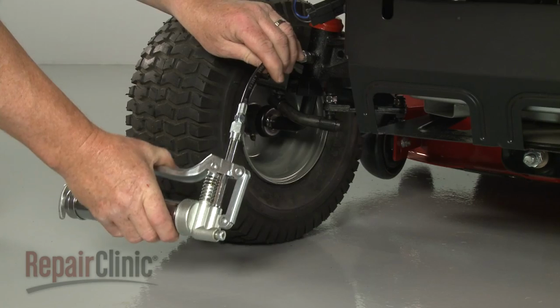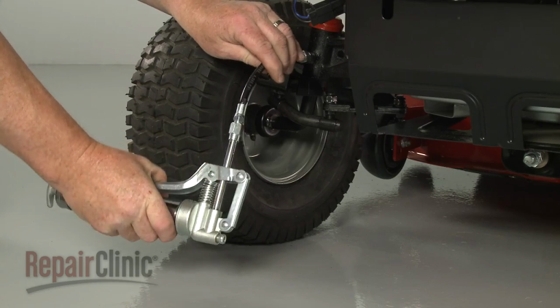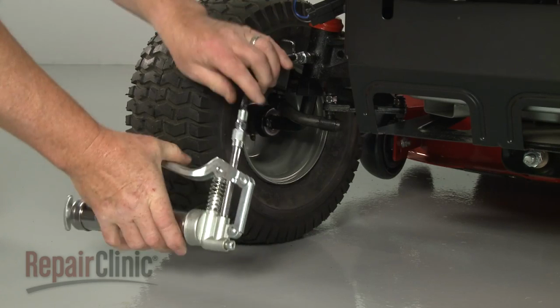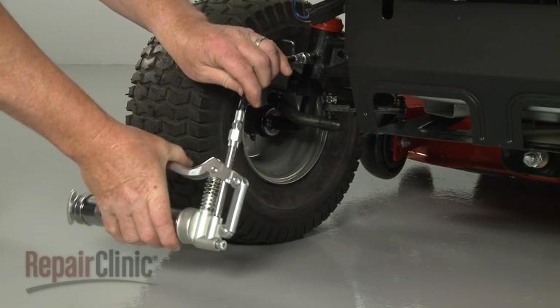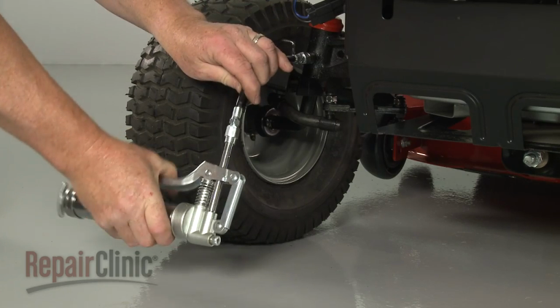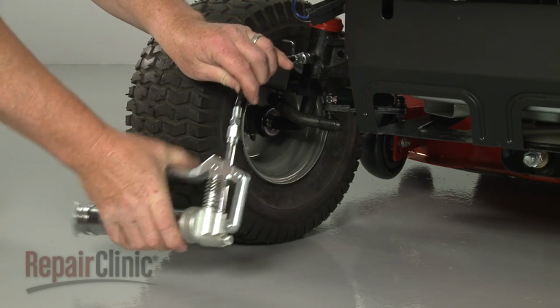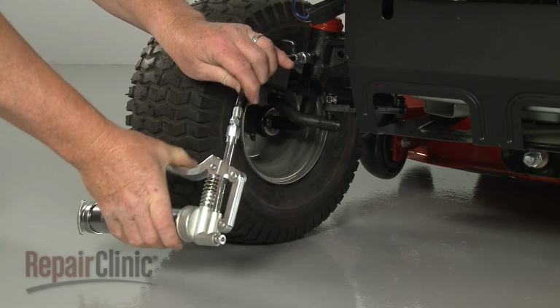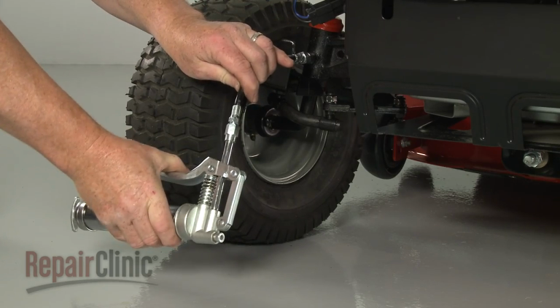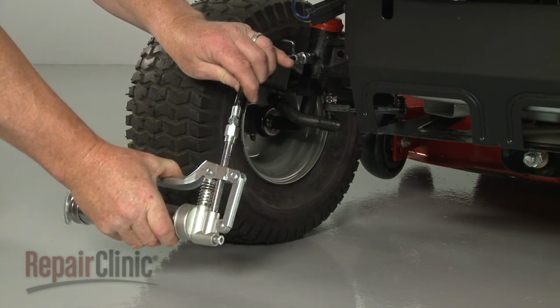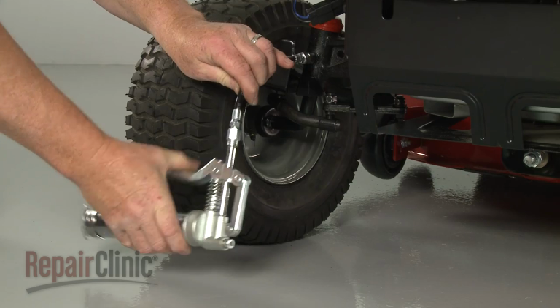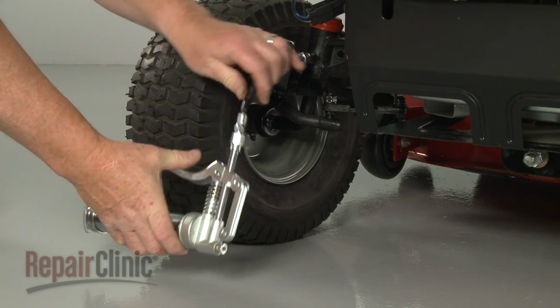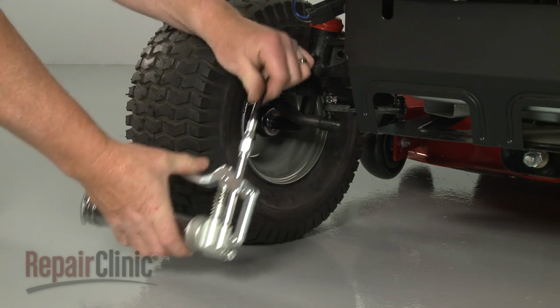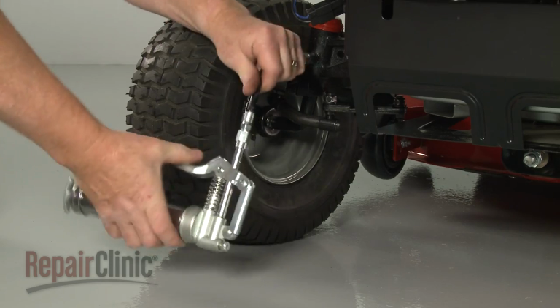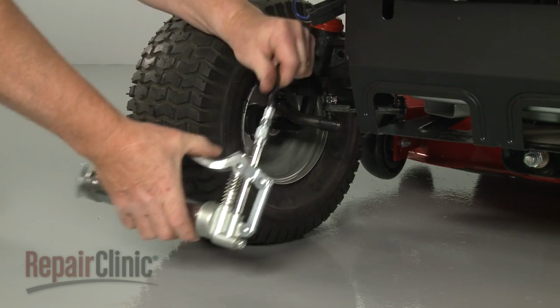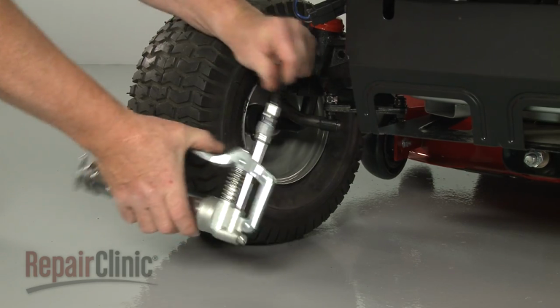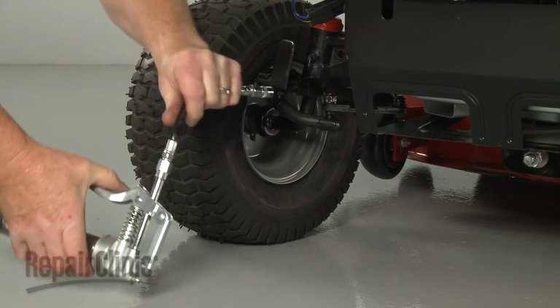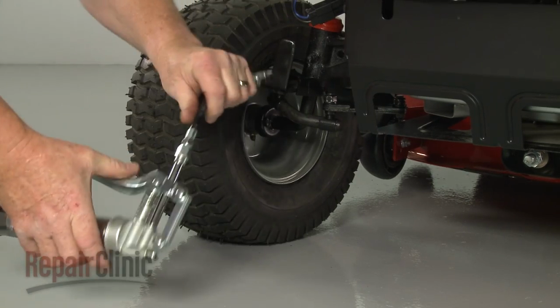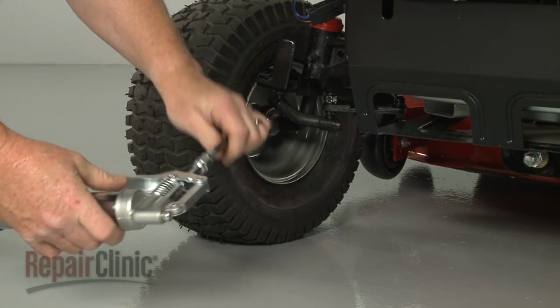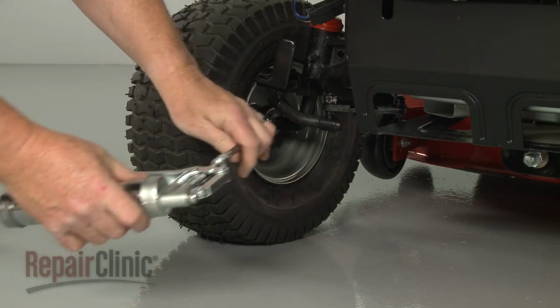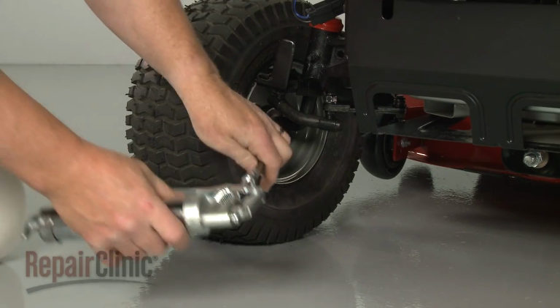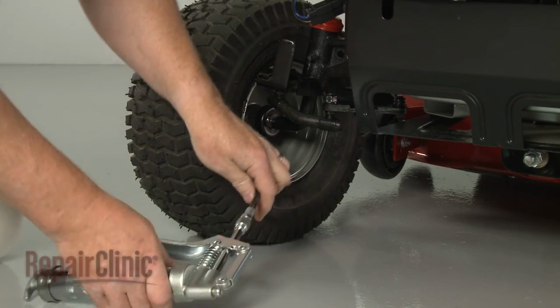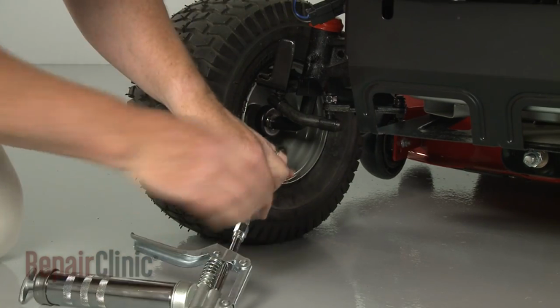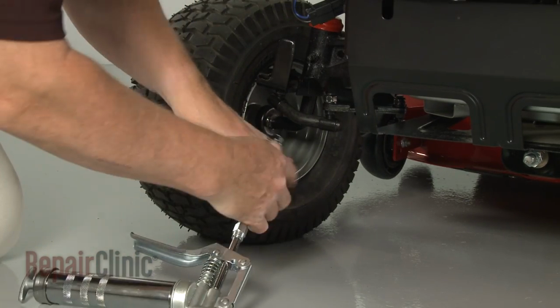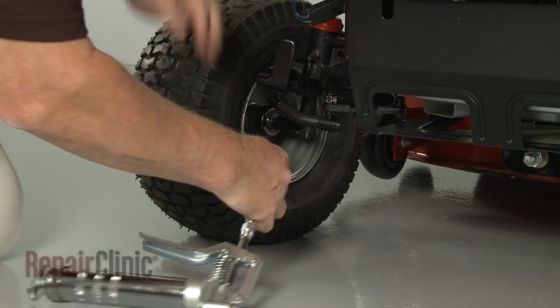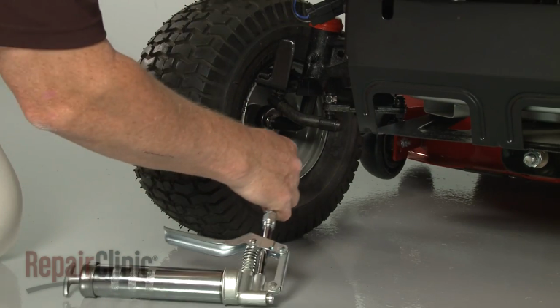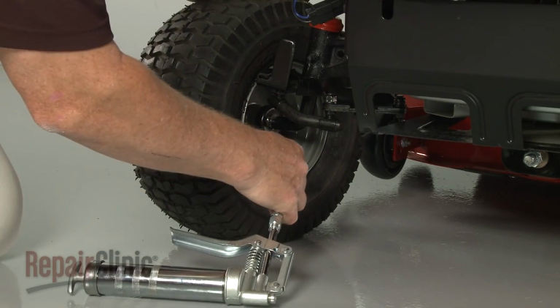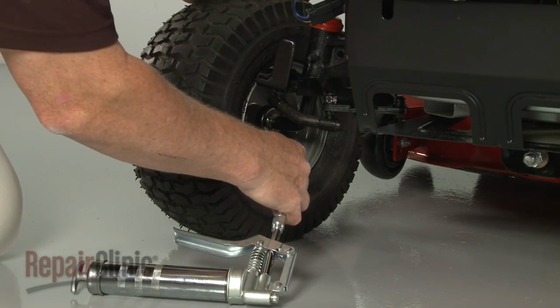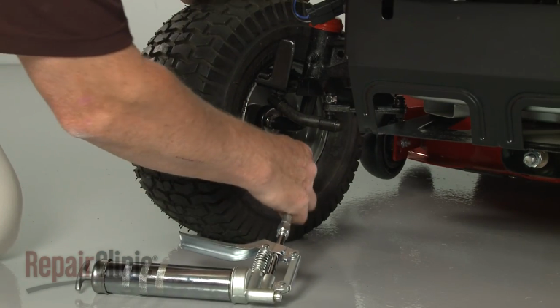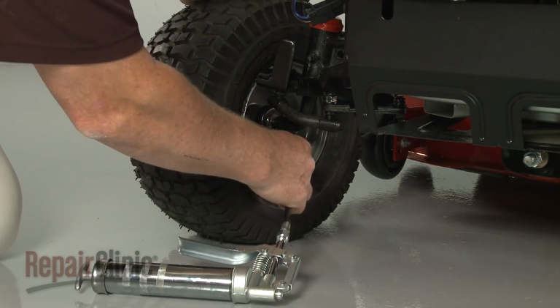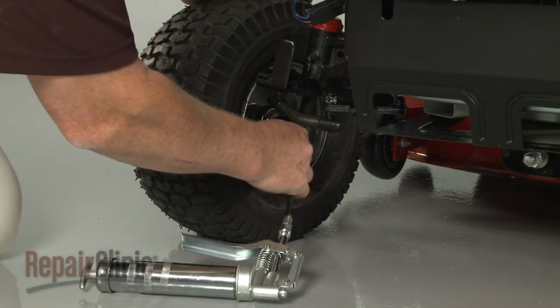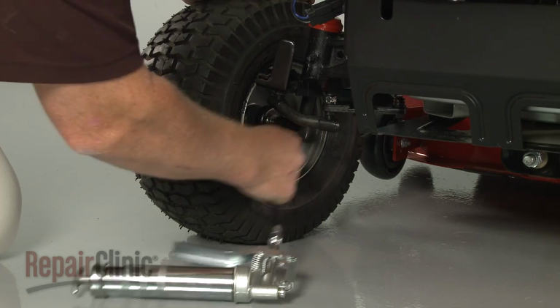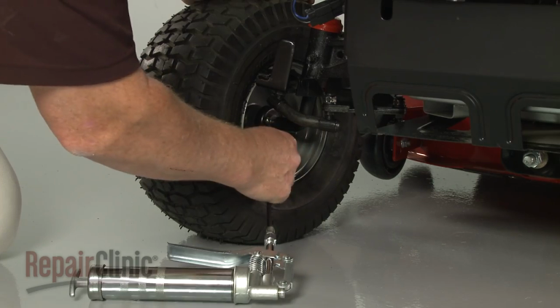With the repair completed, inject some grease into the fittings to keep the spindle and wheel assembly moving freely.